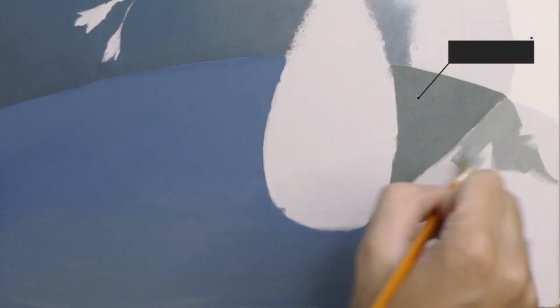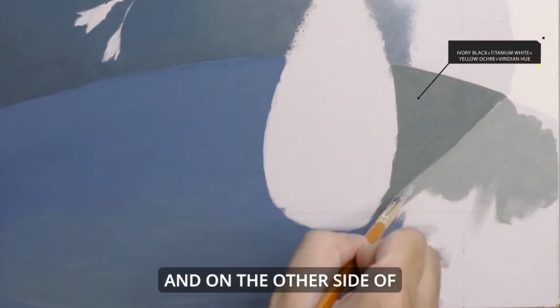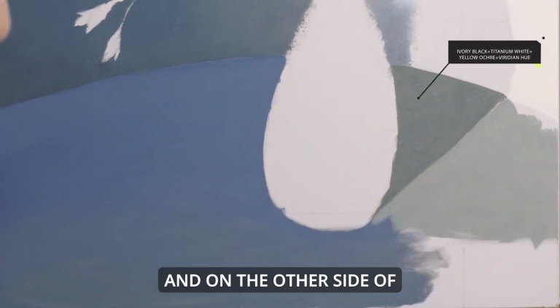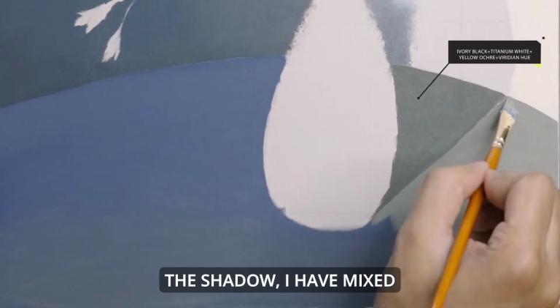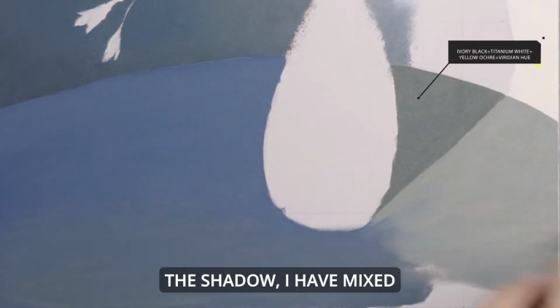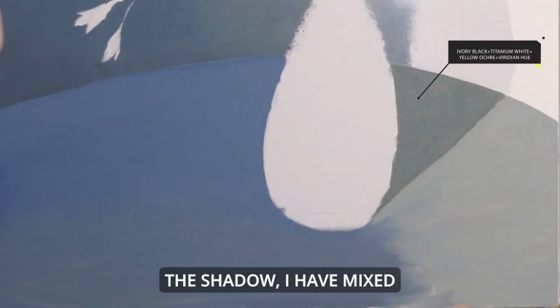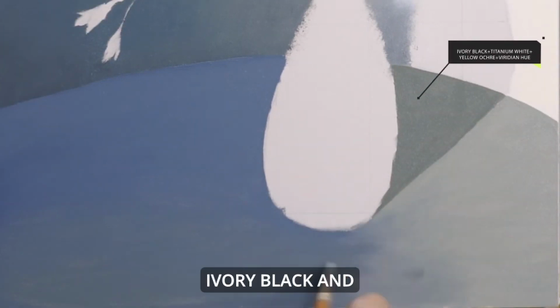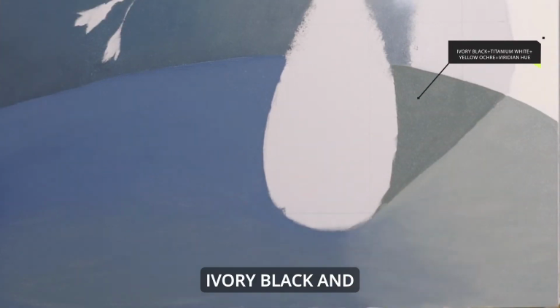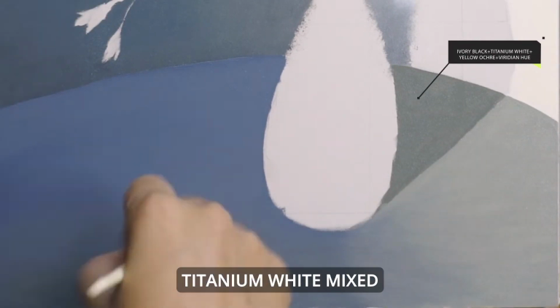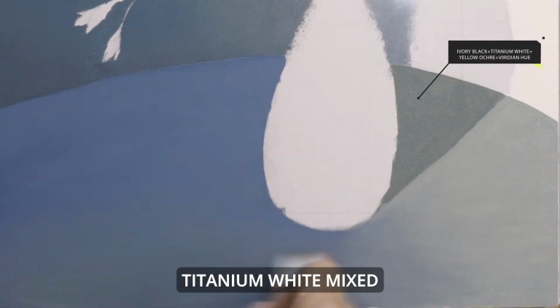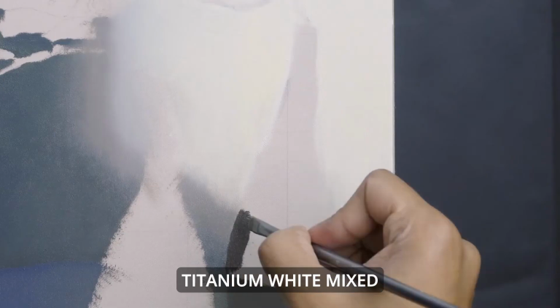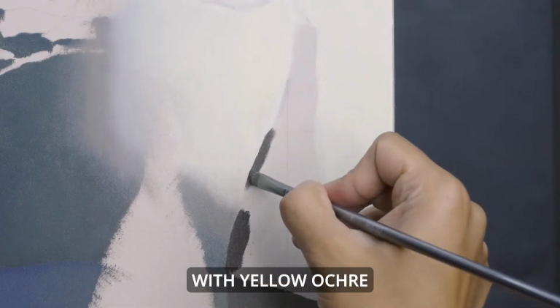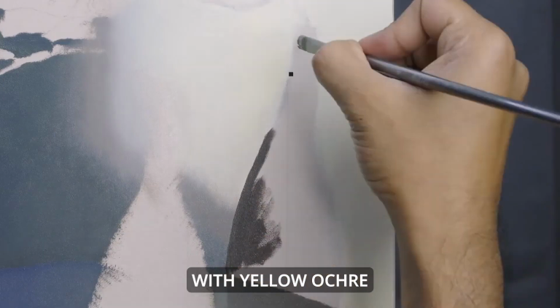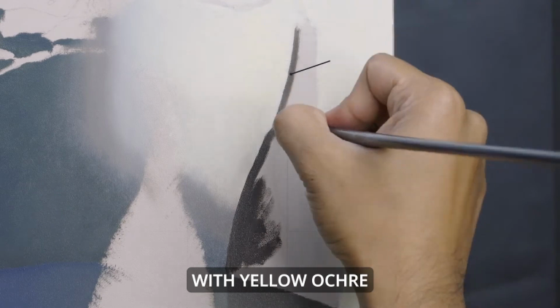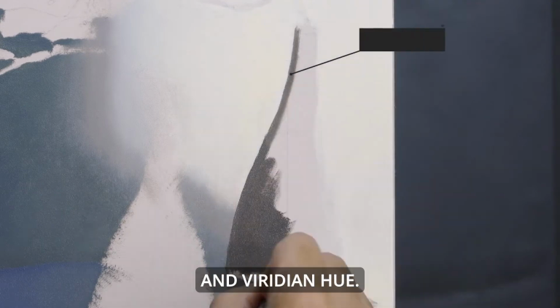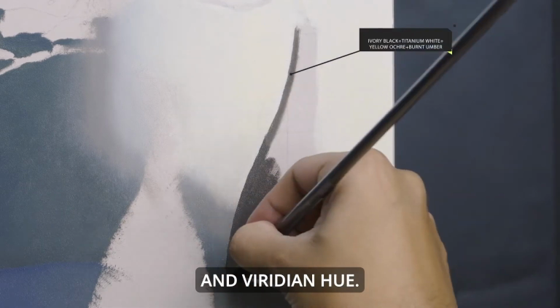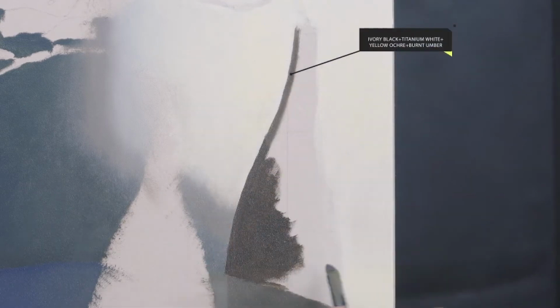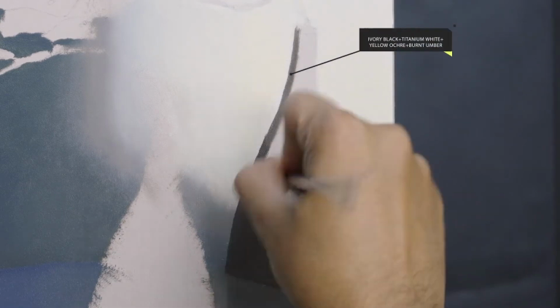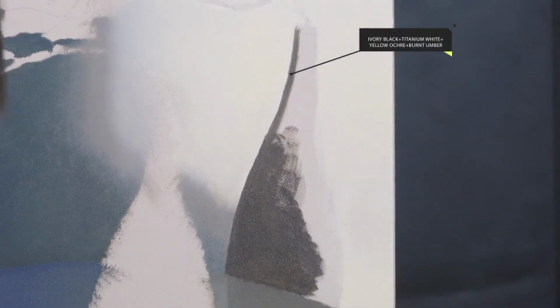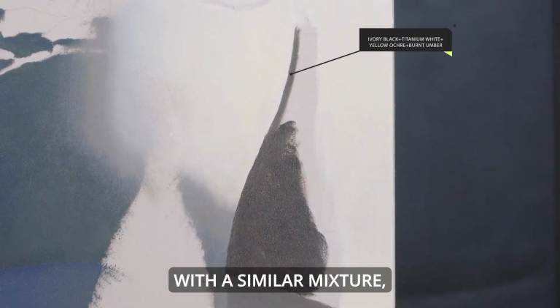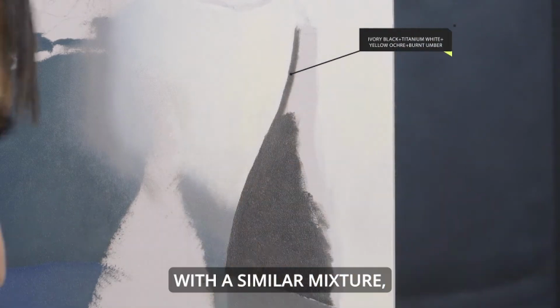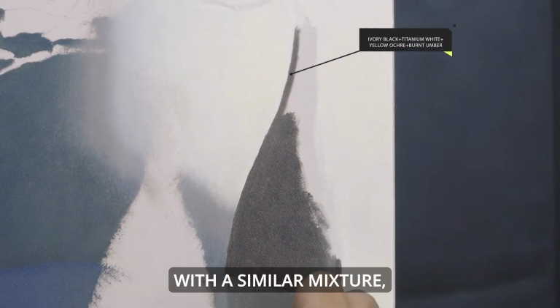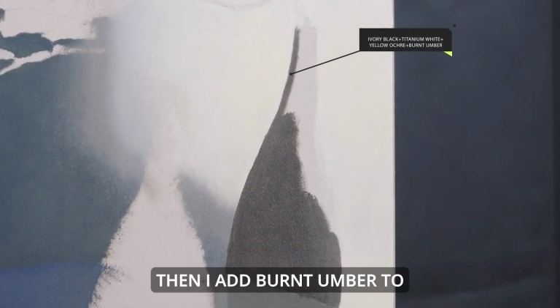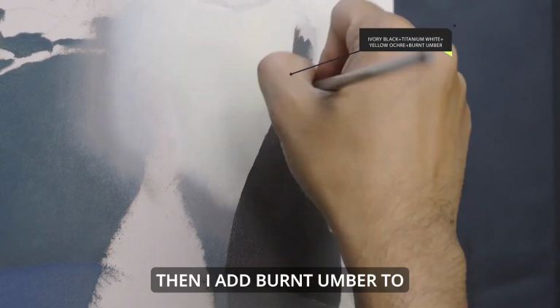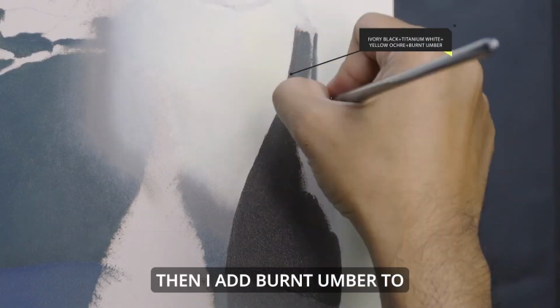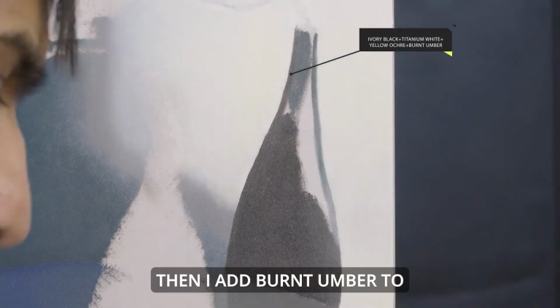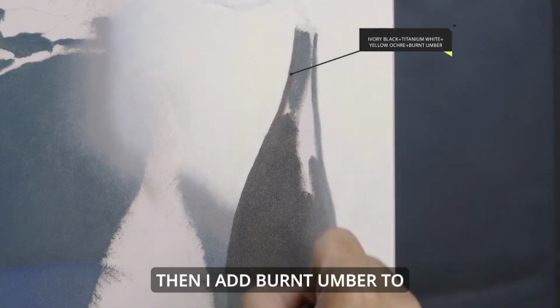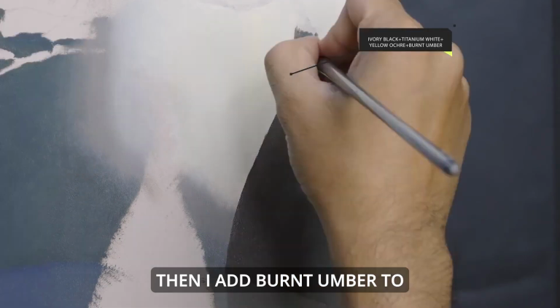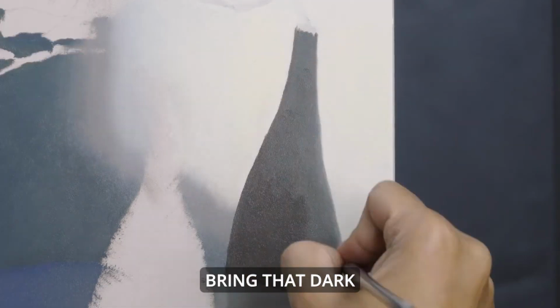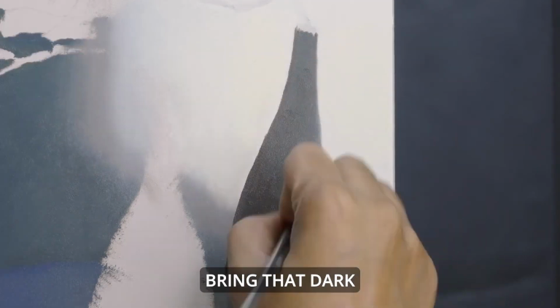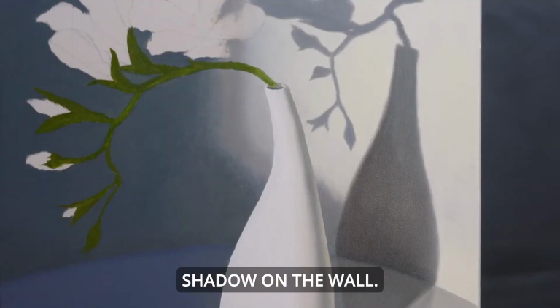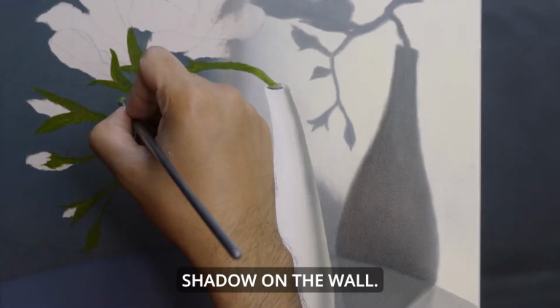And on the other side of the shadow, I've mixed Ivory Black and Titanium White mixed with Yellow Ochre and Viridian Hue. With a similar mixture, I then add Burnt Umber to bring that dark shadow on the wall.